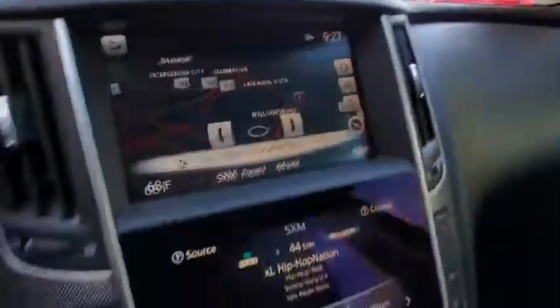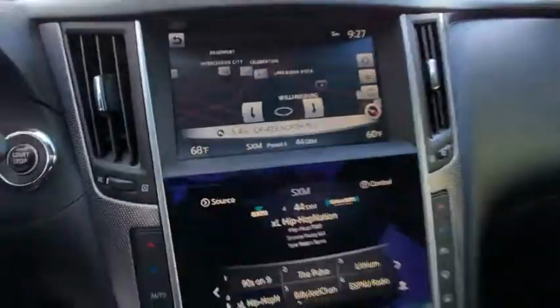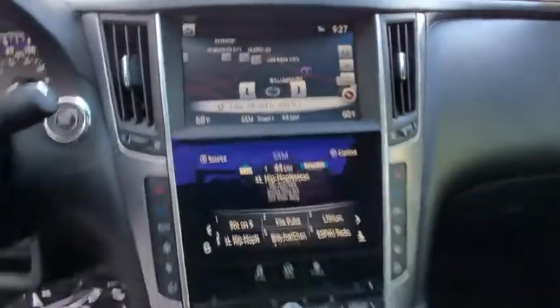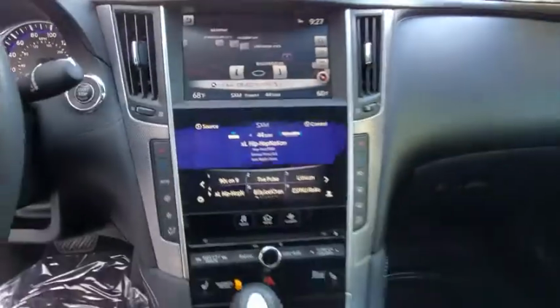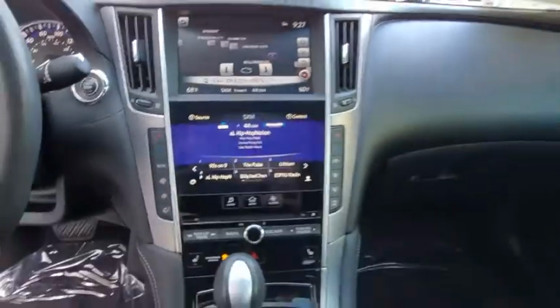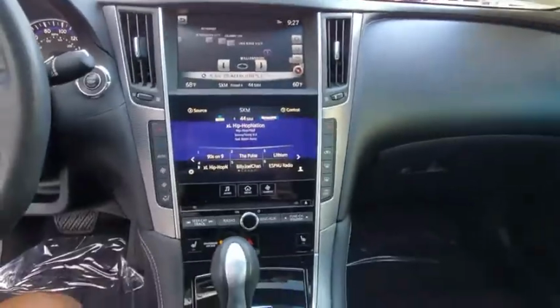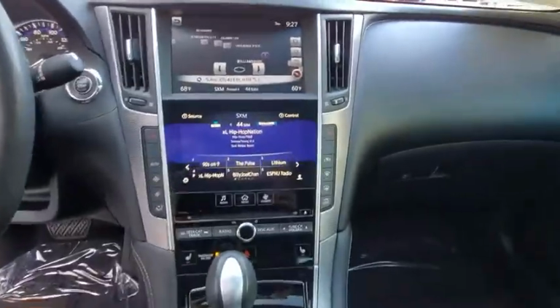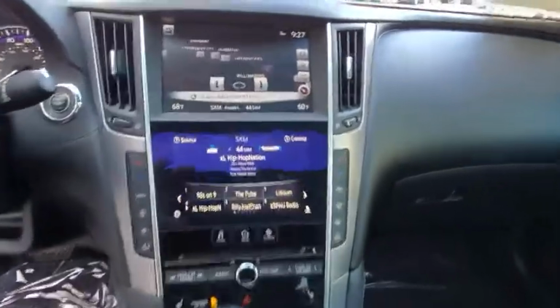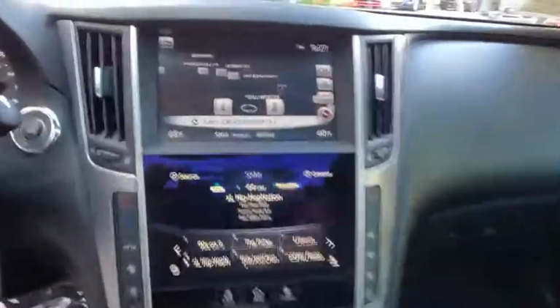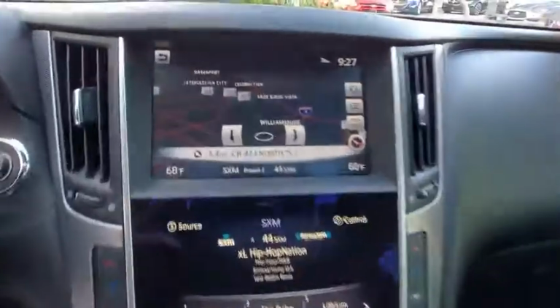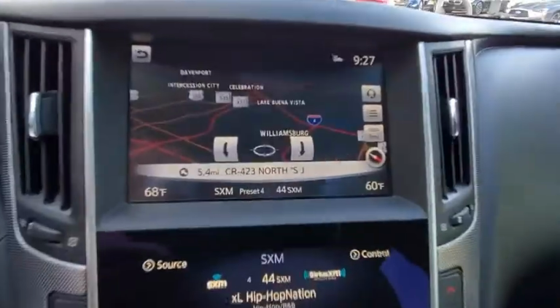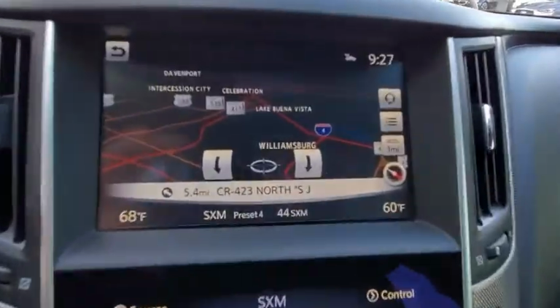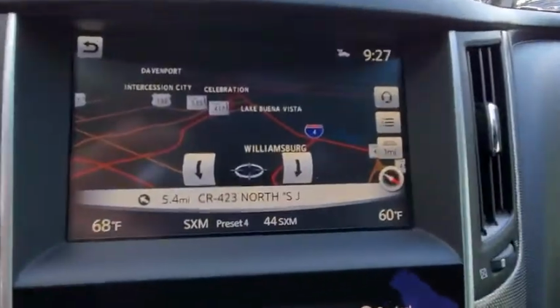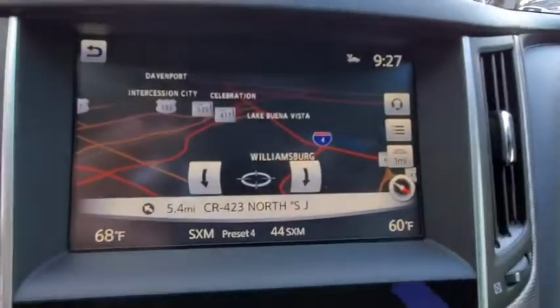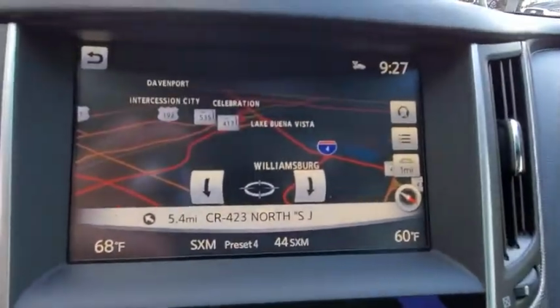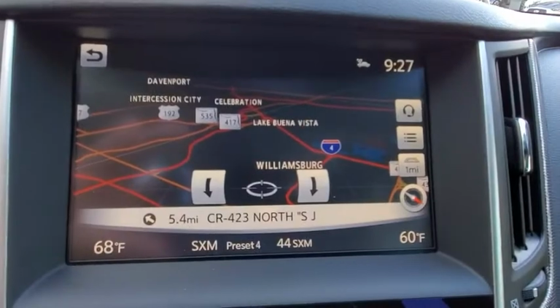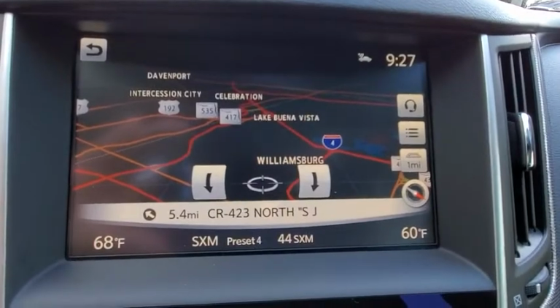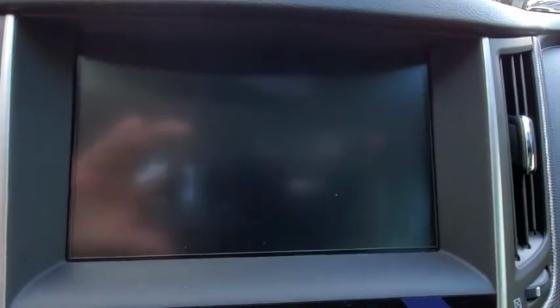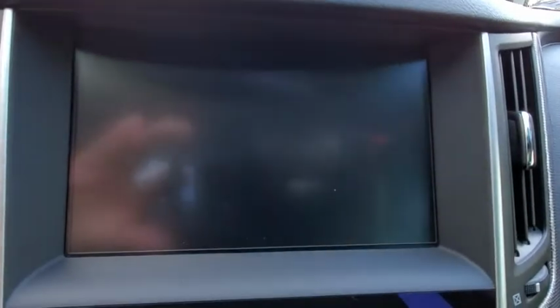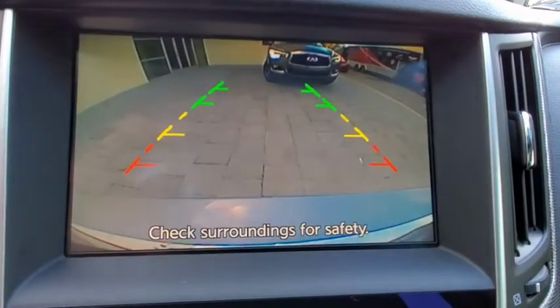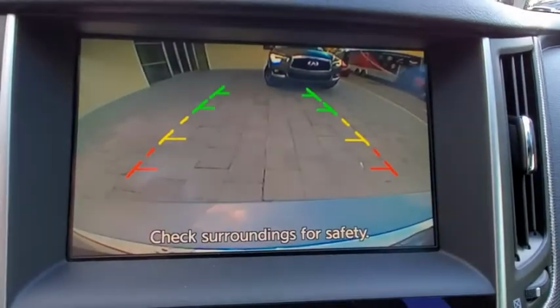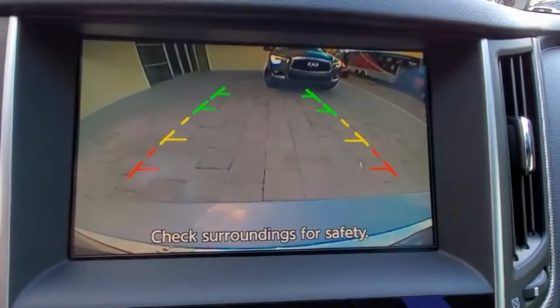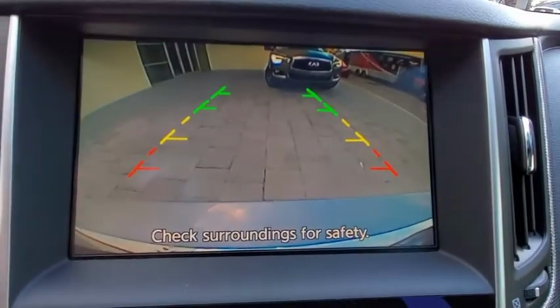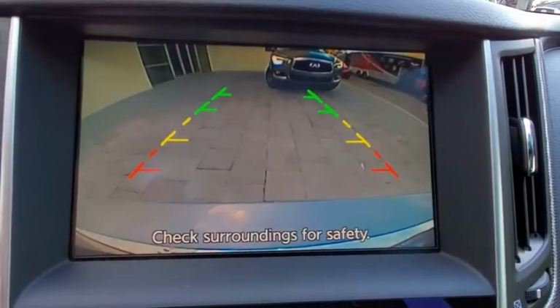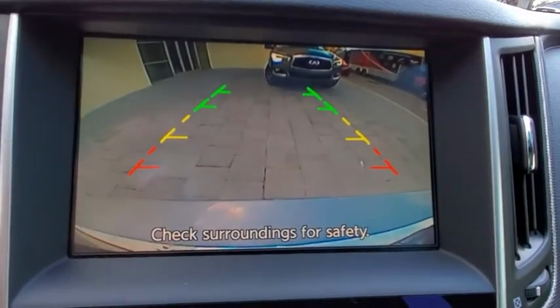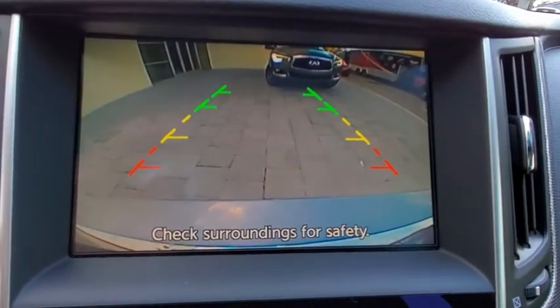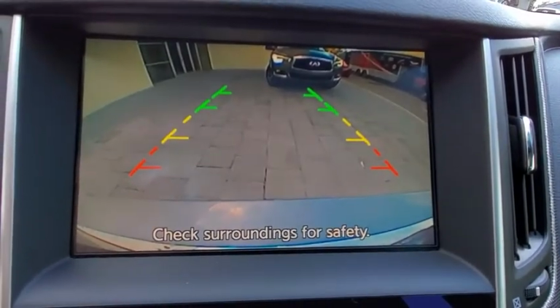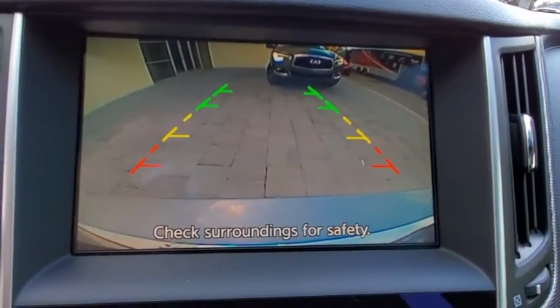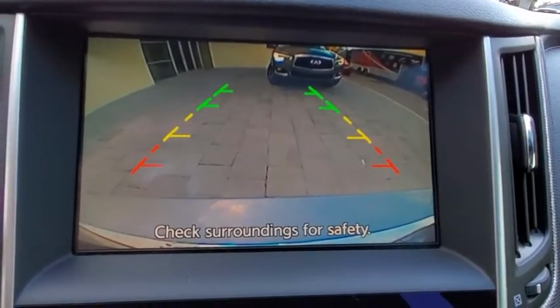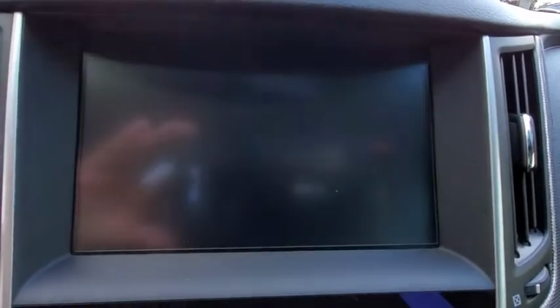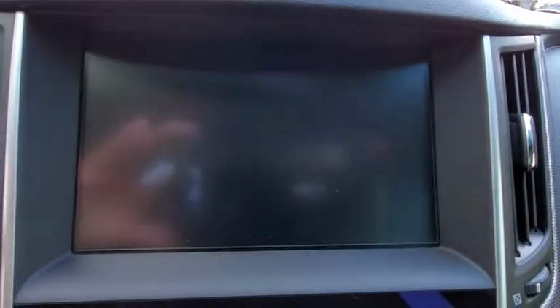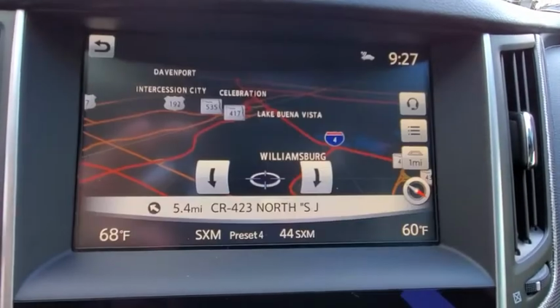Keyless start, cruise control, aluminum wheels, auto dimming rear view mirror, floor mats, four wheel disc brakes, premium sound system, climate control.